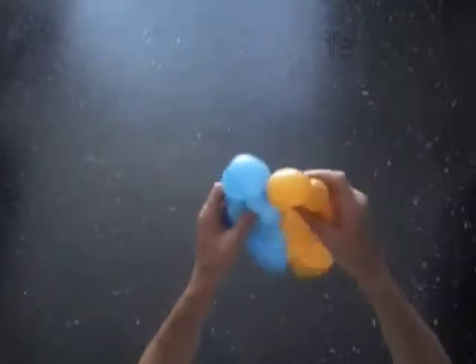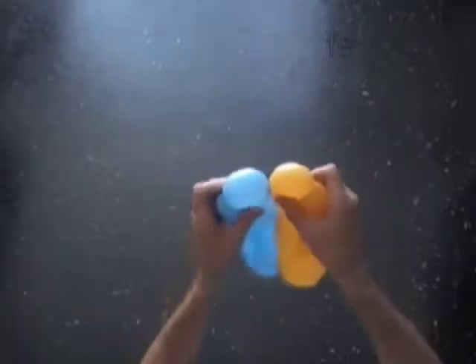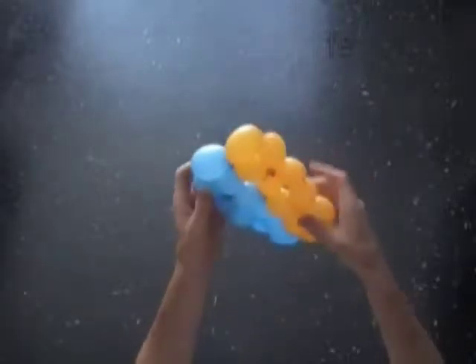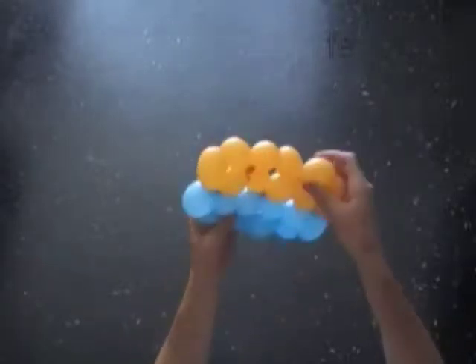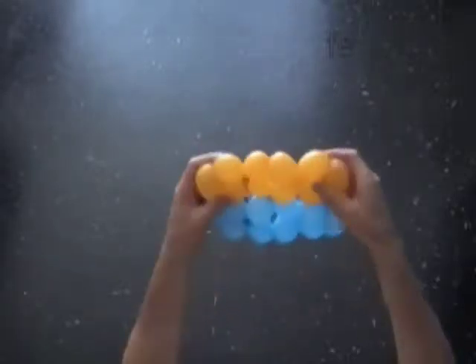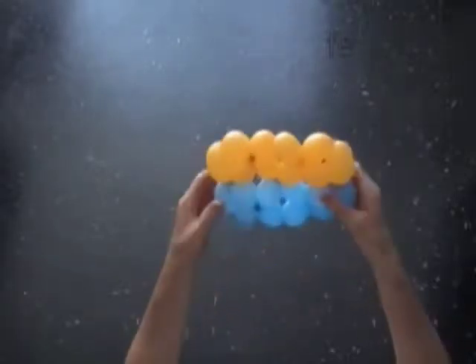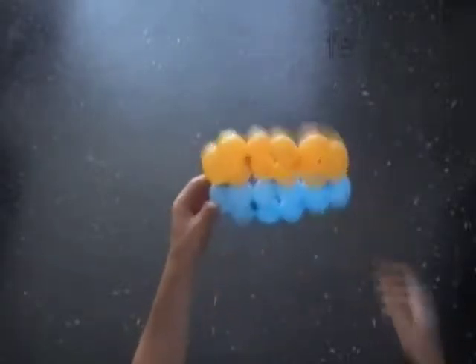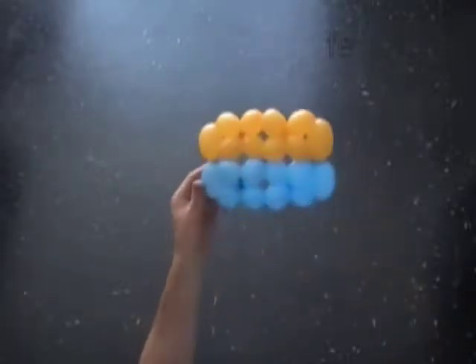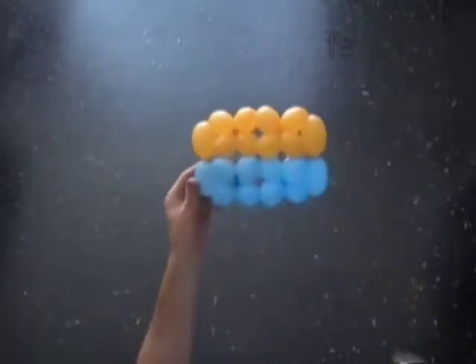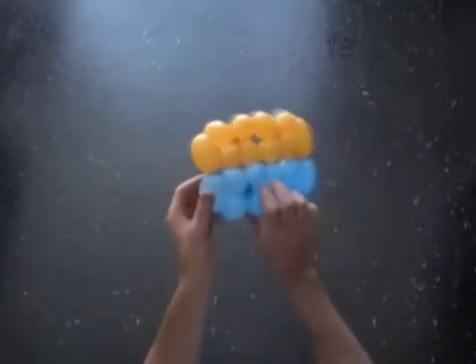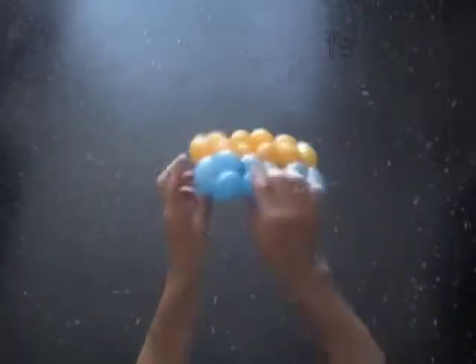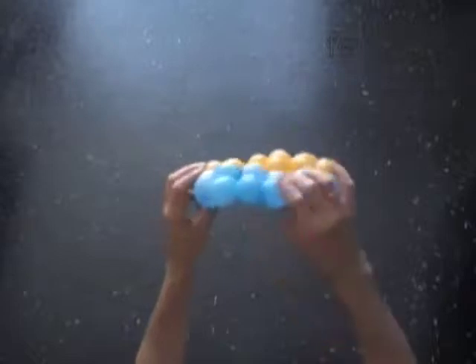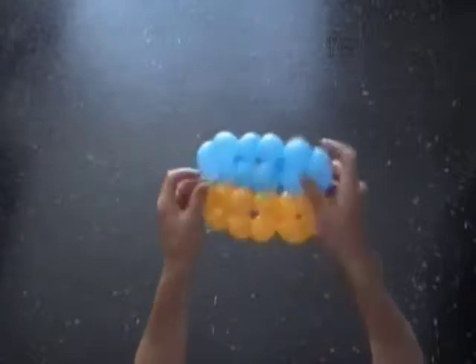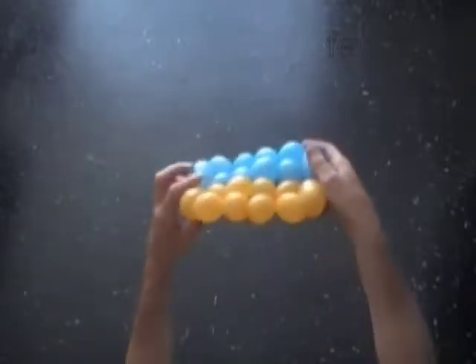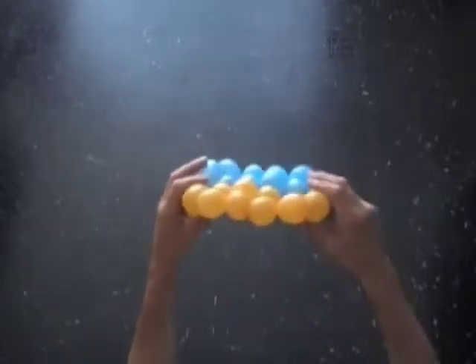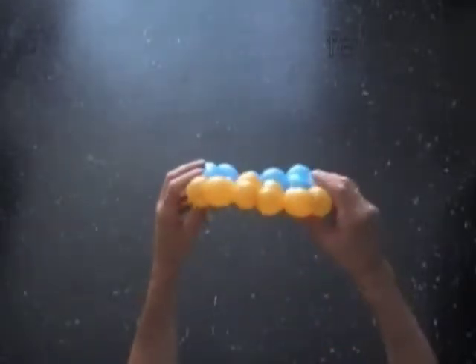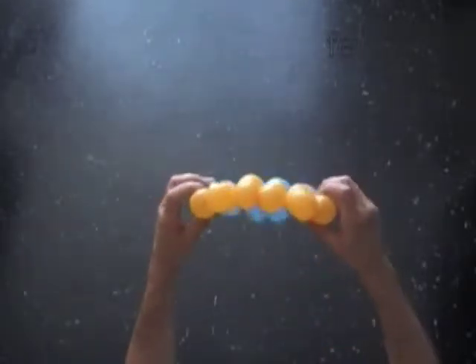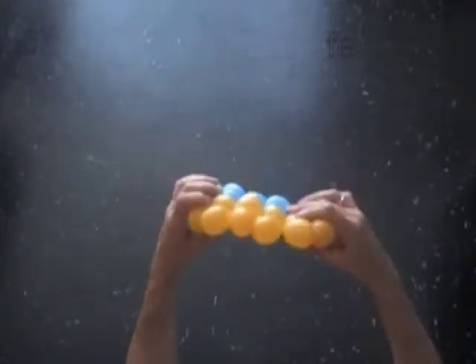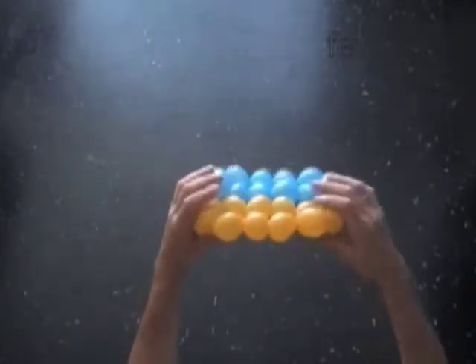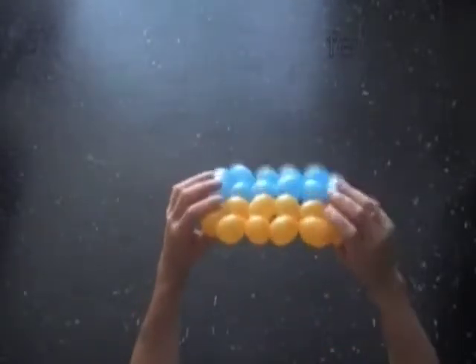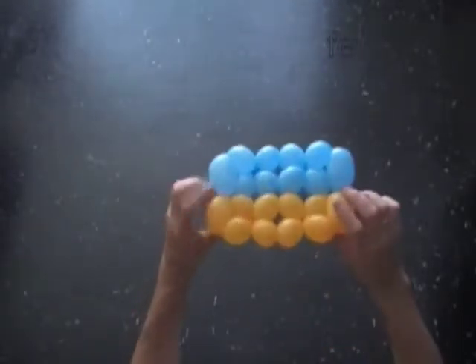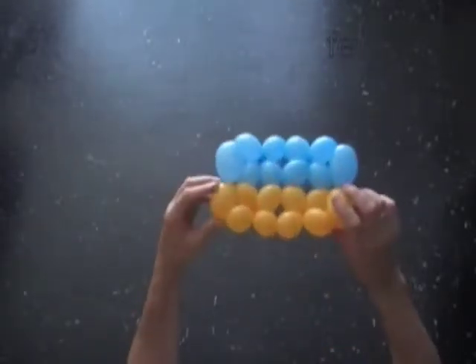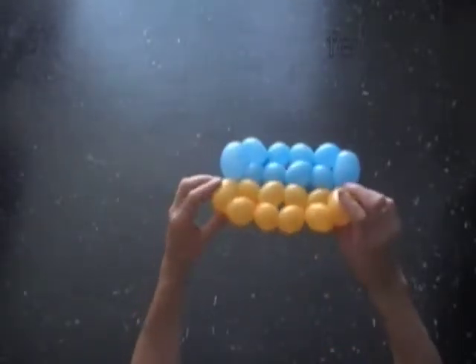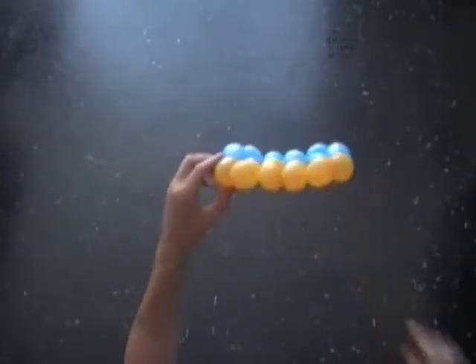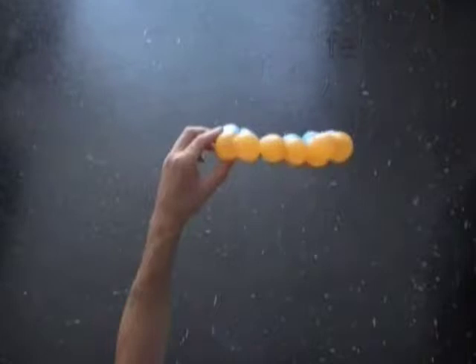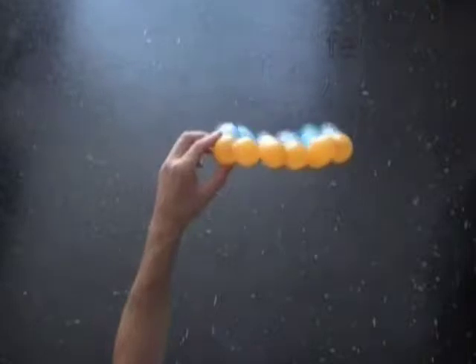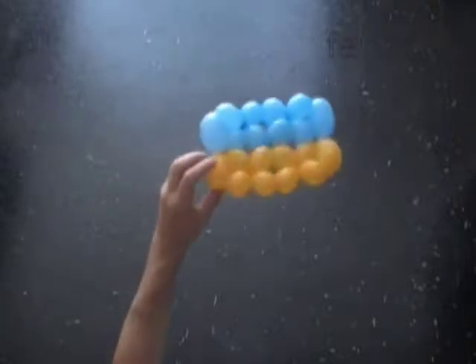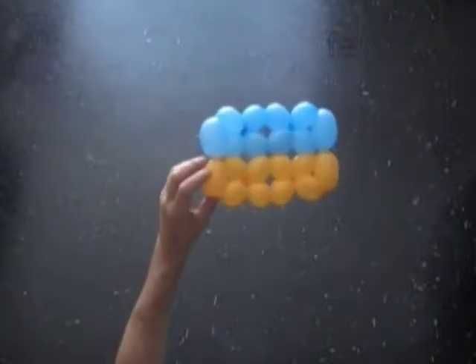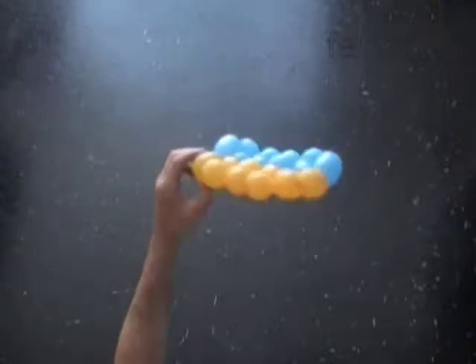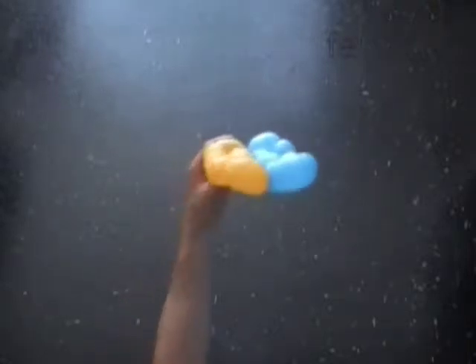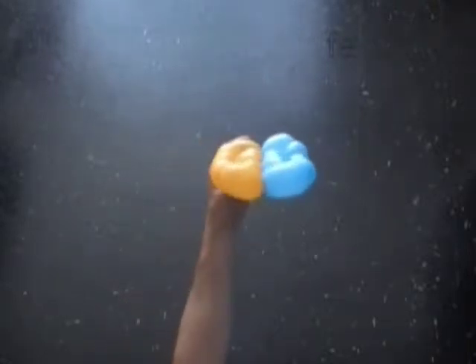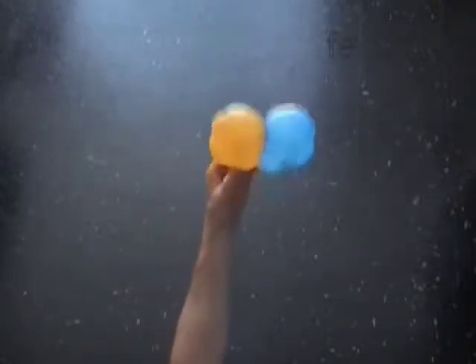Congratulations, well done! We have made a flat sculpture — a piece of fabric. It looks exactly the same from both sides.